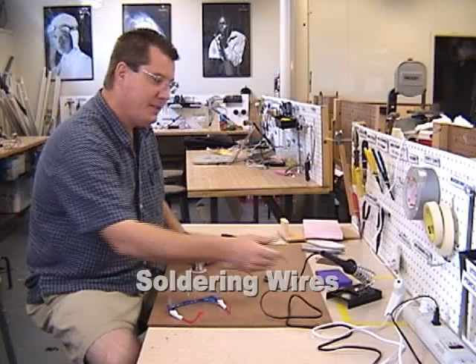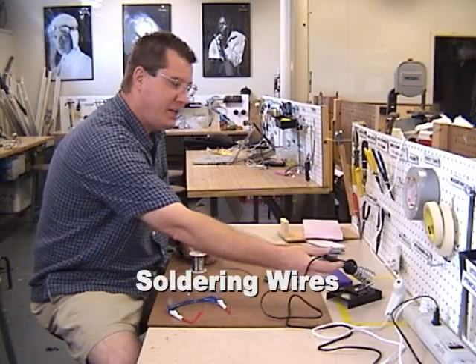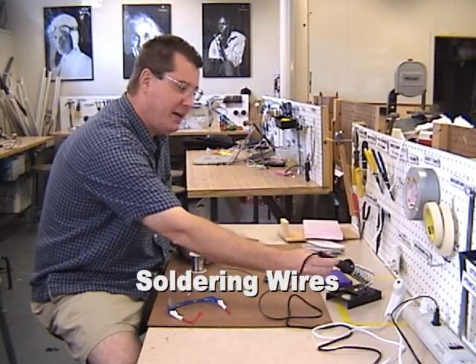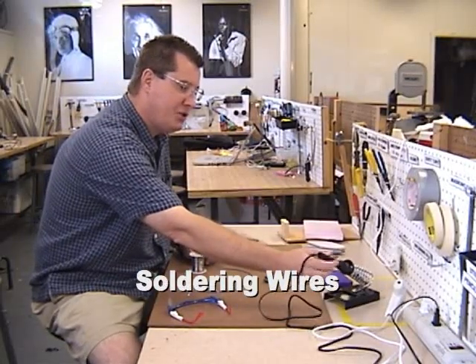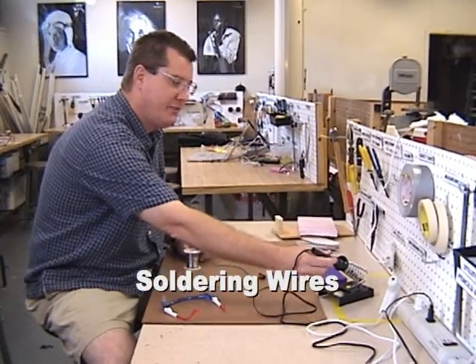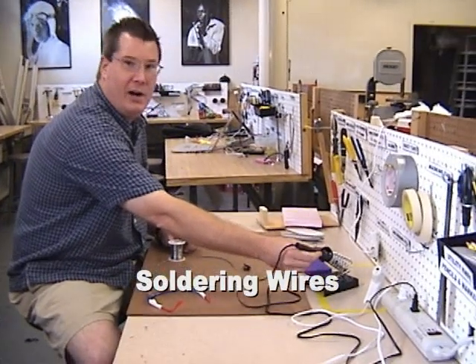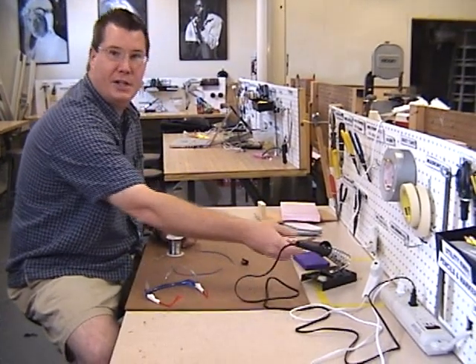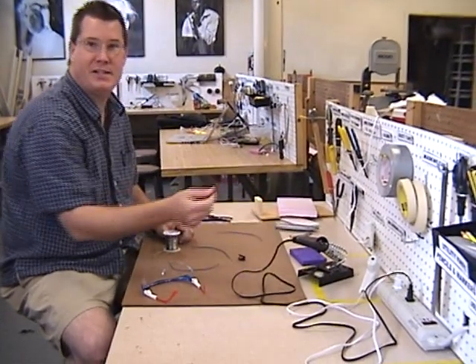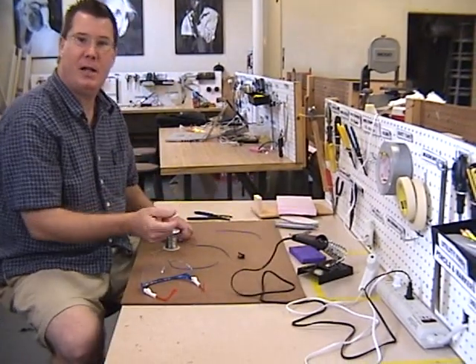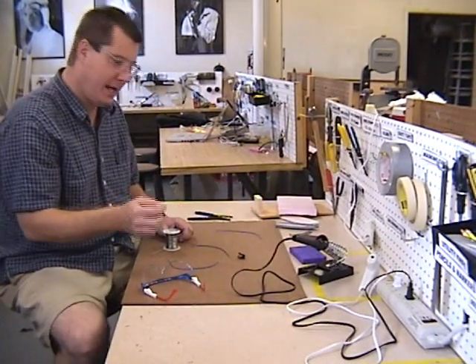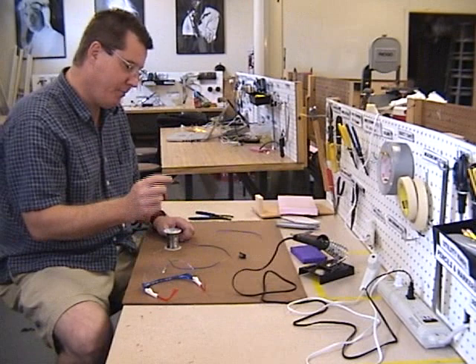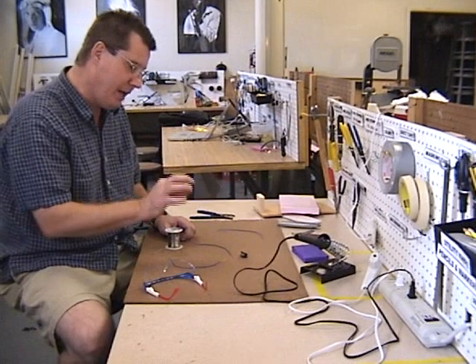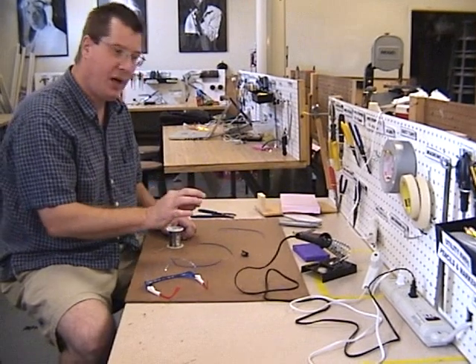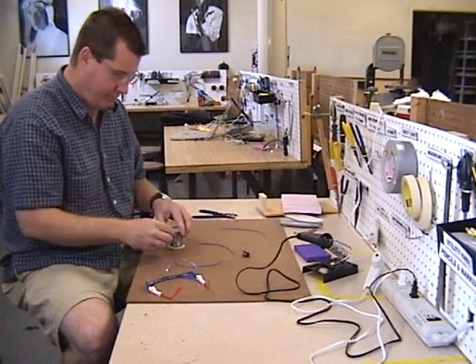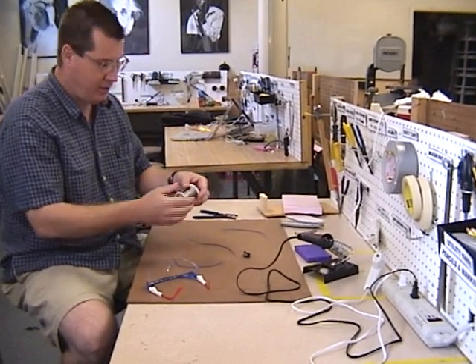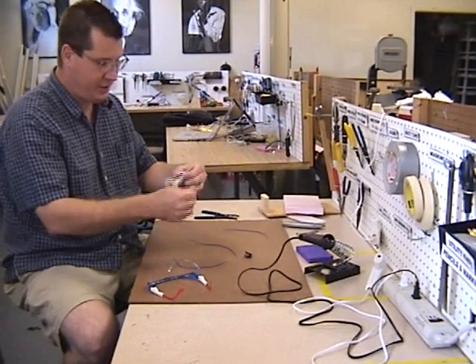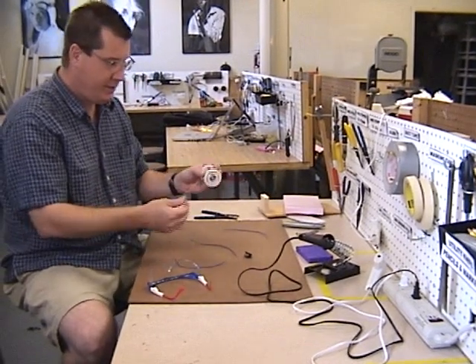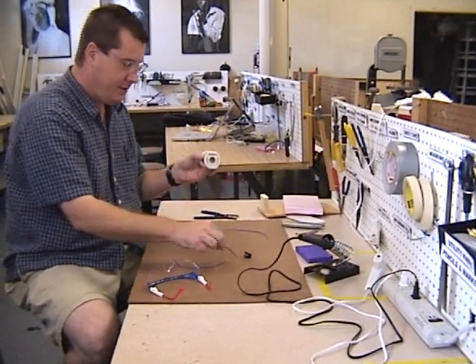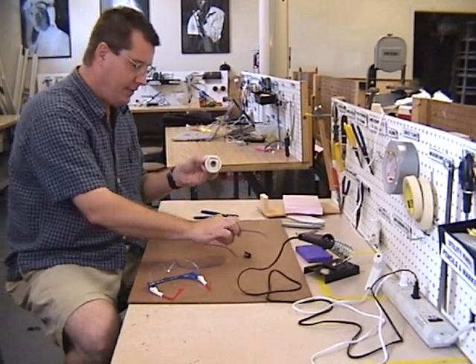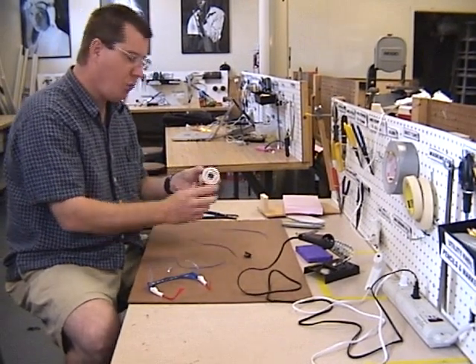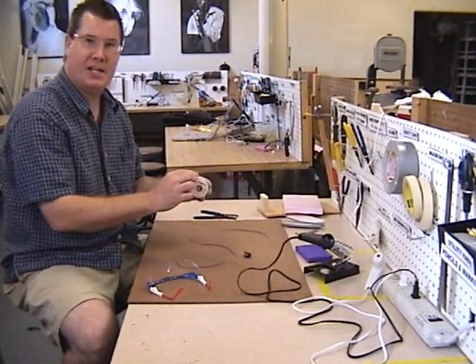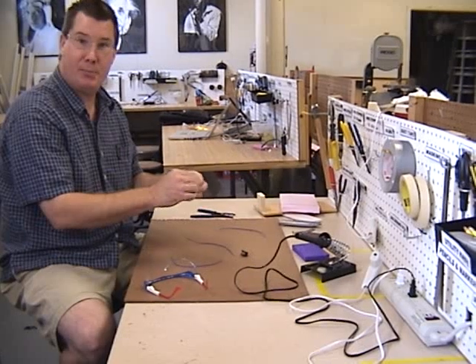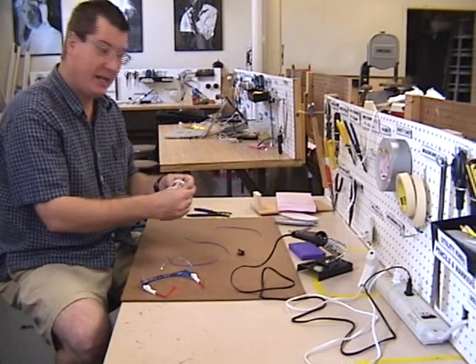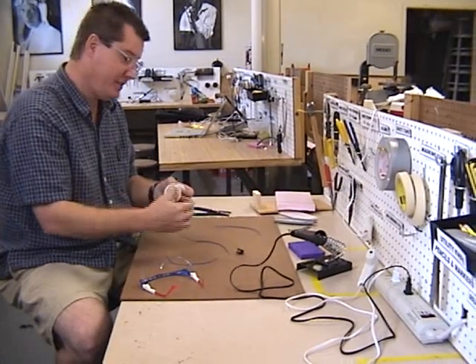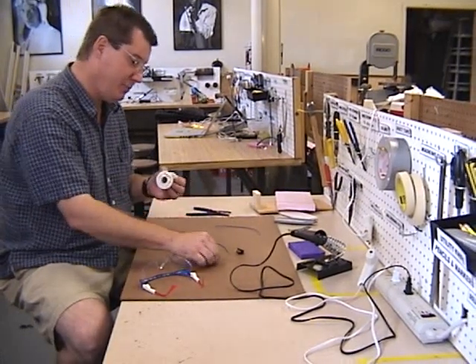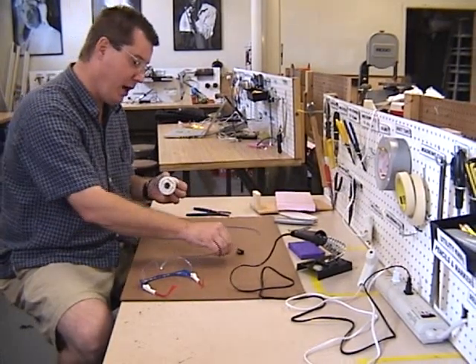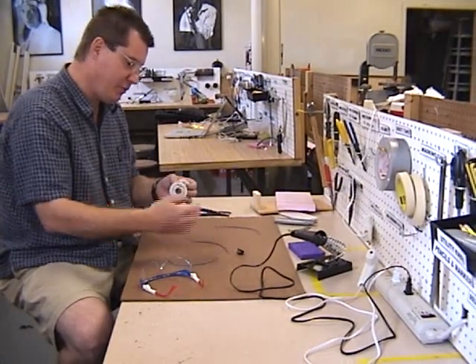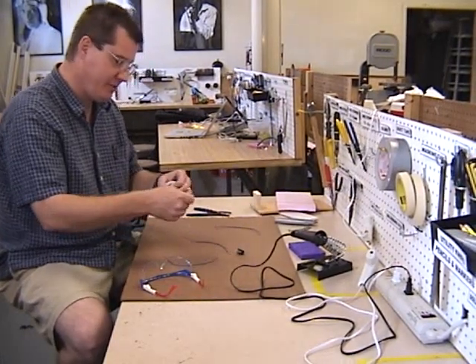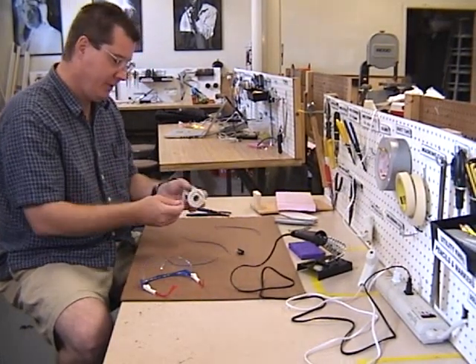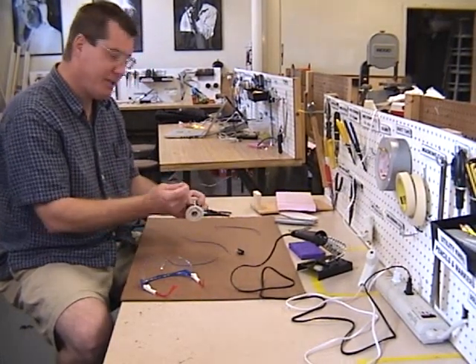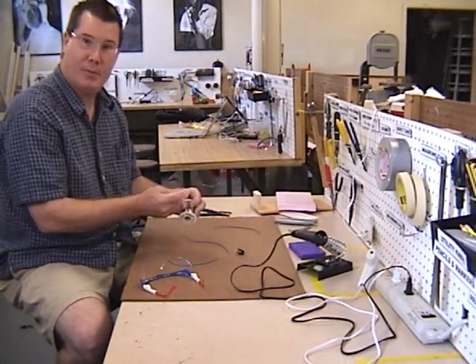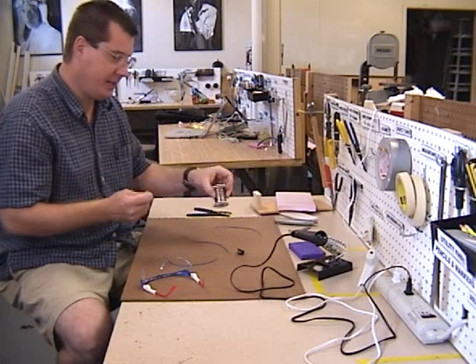This is a soldering iron, which is very hot, and you're going to use this to melt solder, a metal called solder, to connect wires together and make permanent connections, and also to put wires on switches and to make permanent circuits.